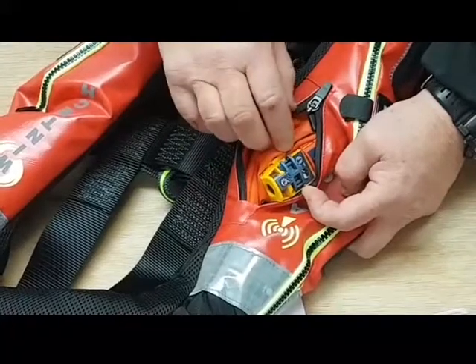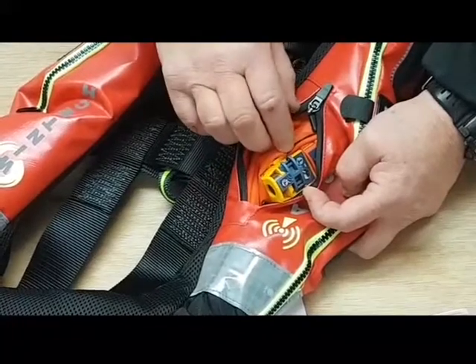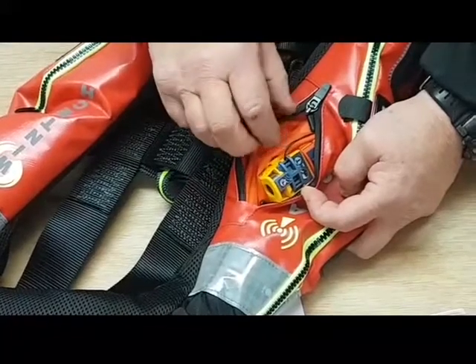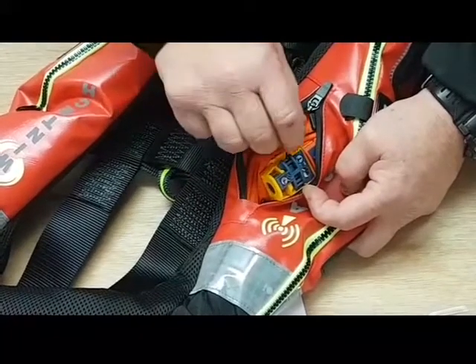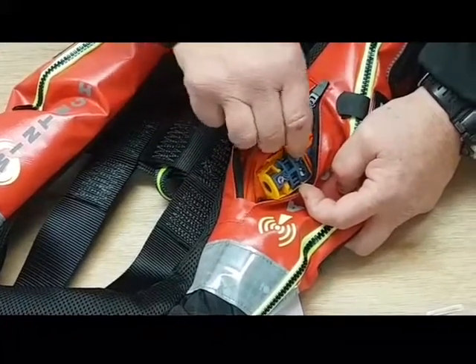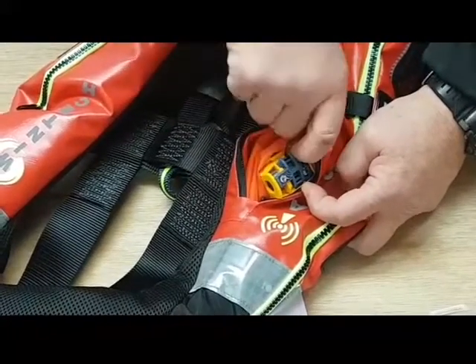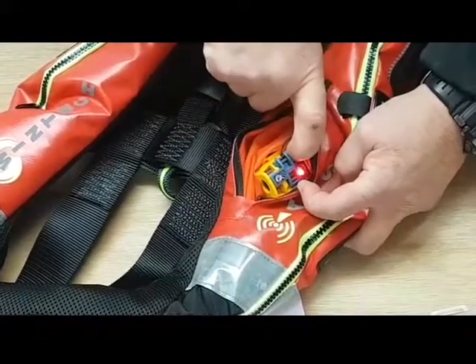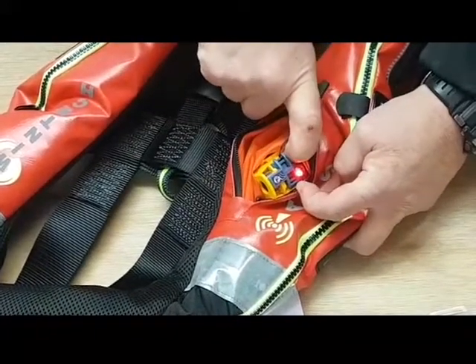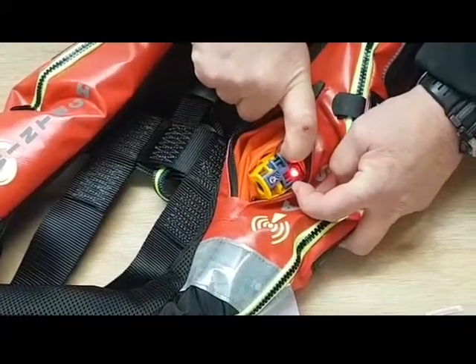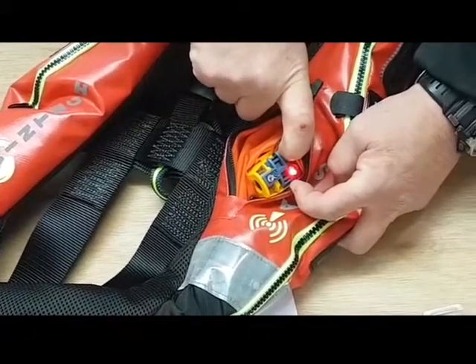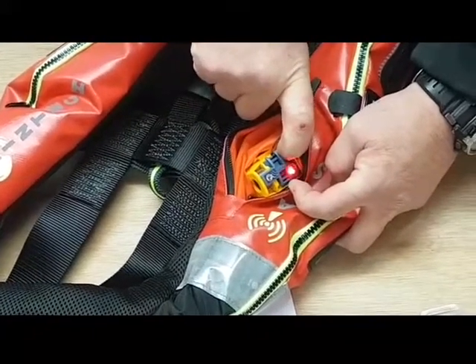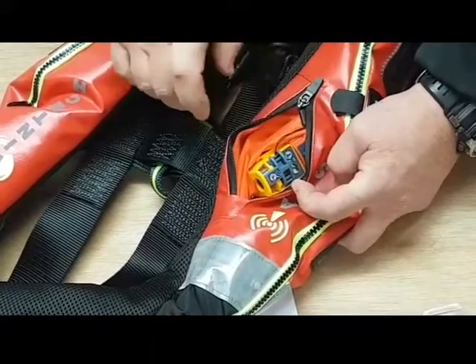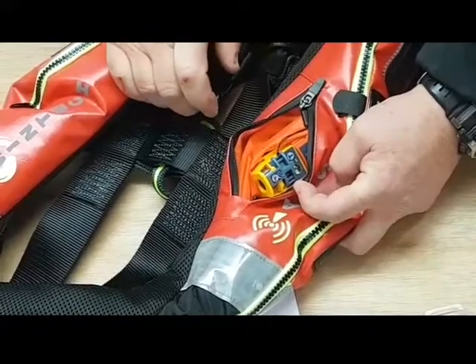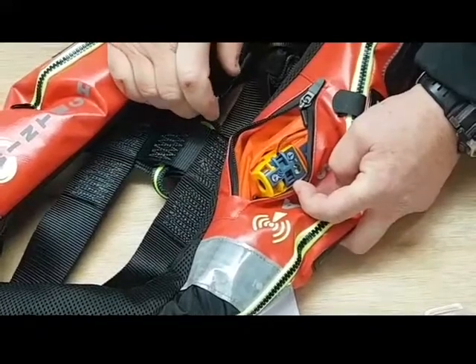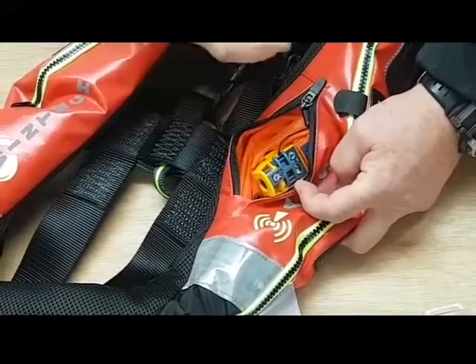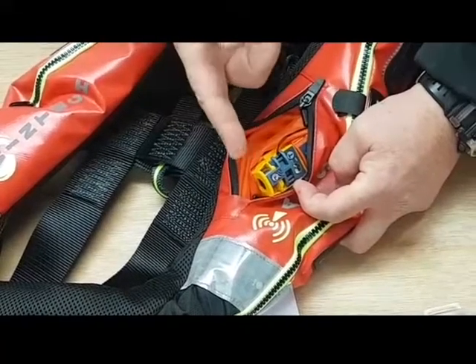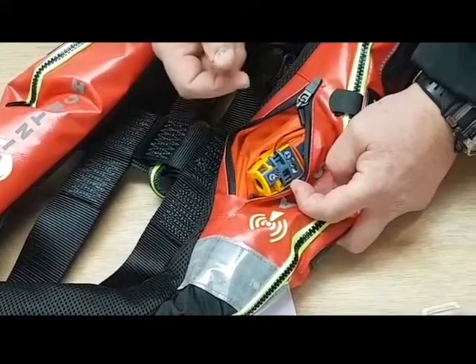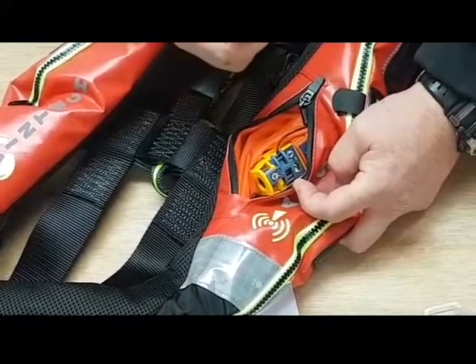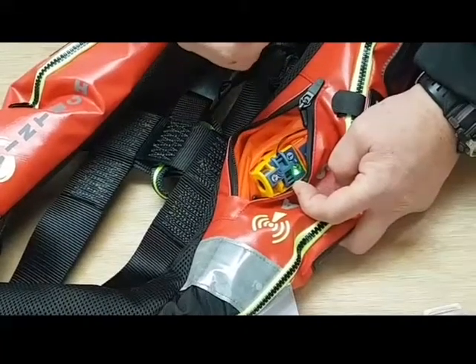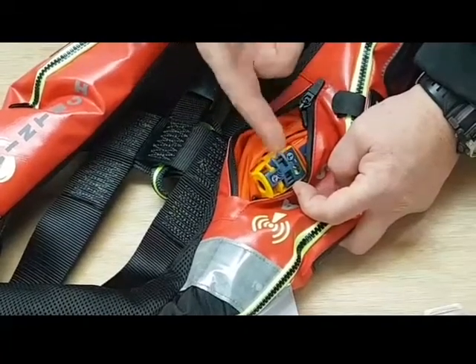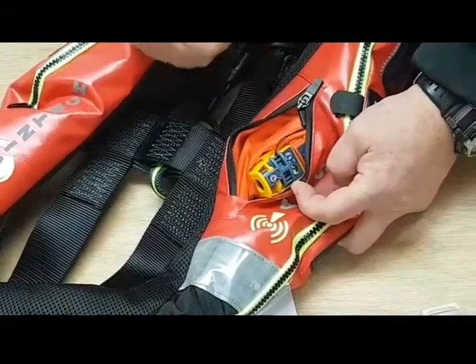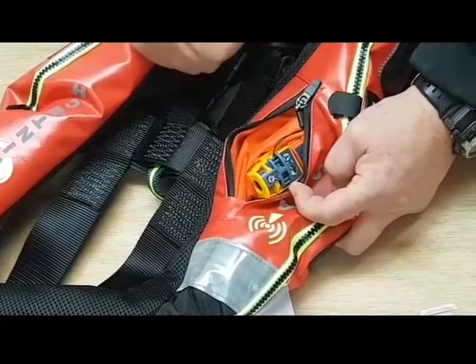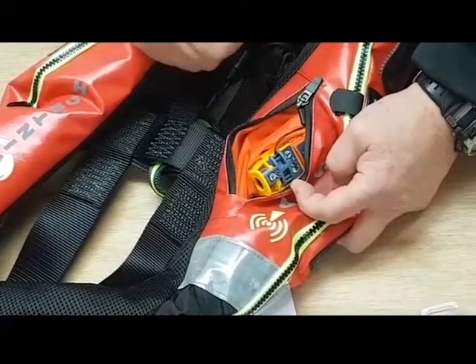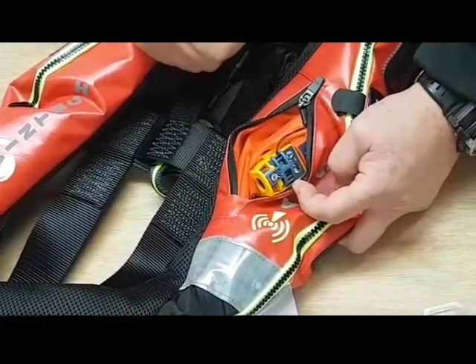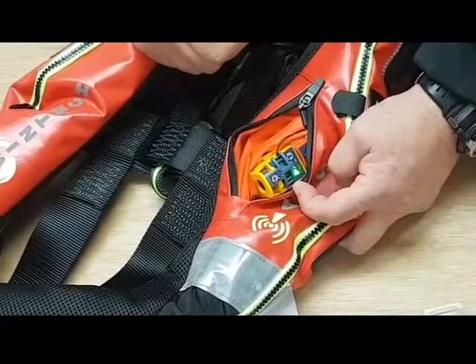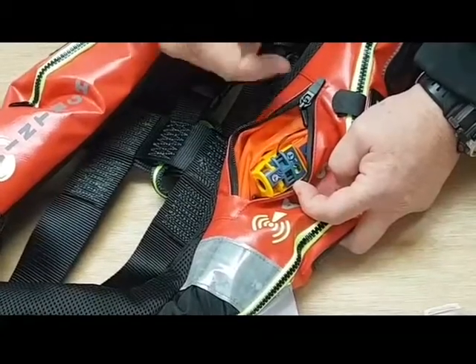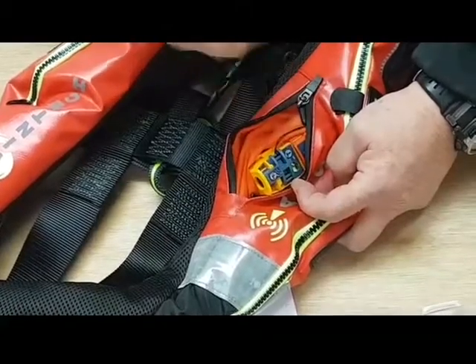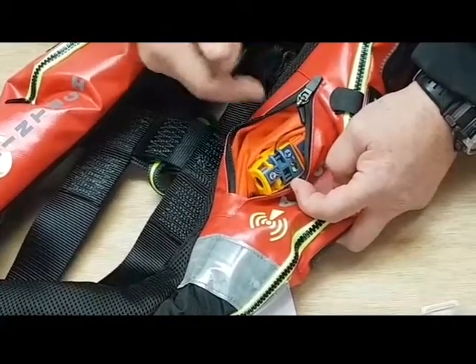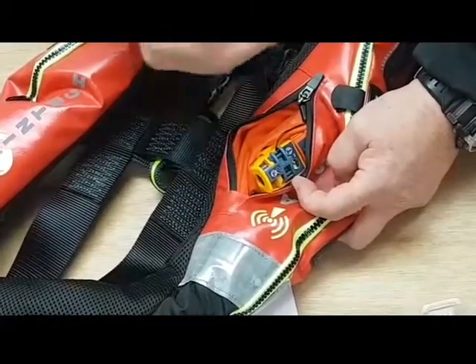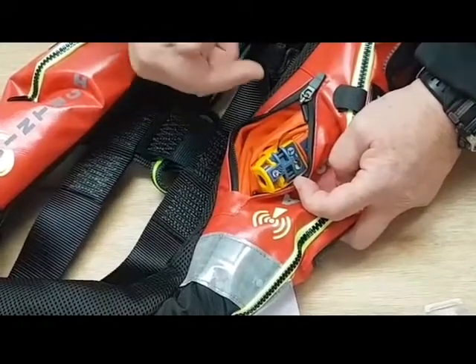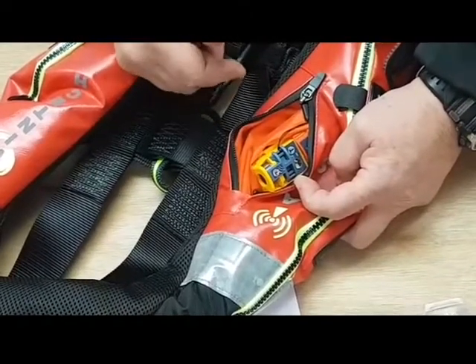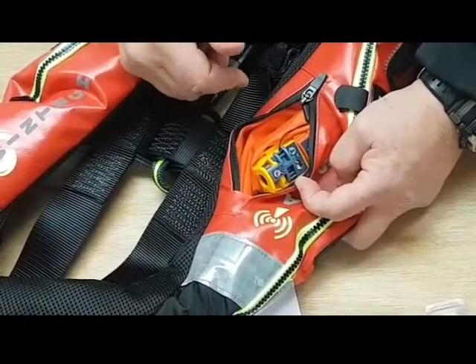I'll do it once more so you can see it. Hold the test button down until you get the red light flashing, then let go. You get one white flash — that's the test. That tells you it's a good test, and that it's now returning to the armed position.